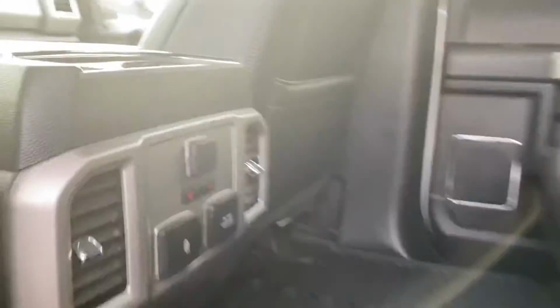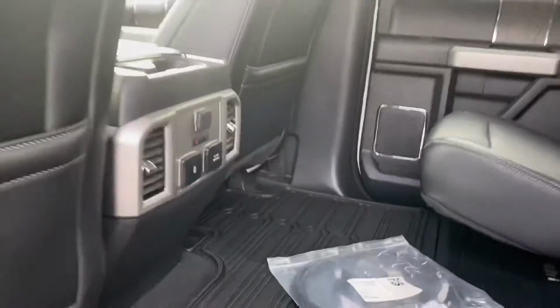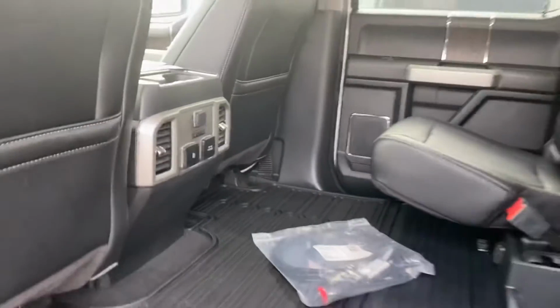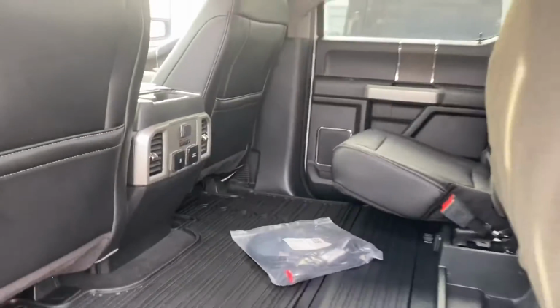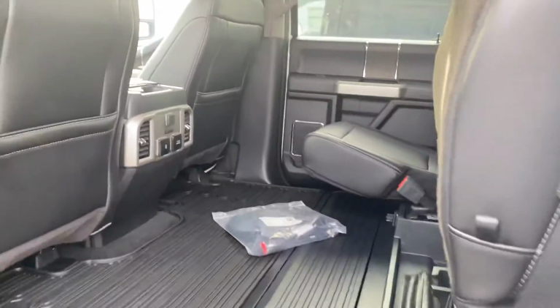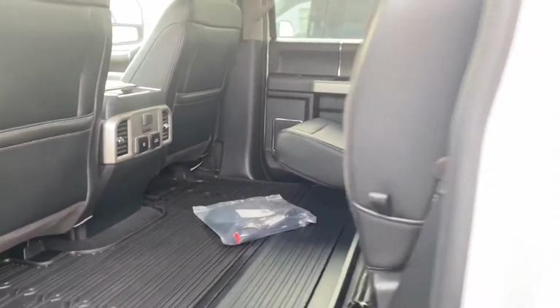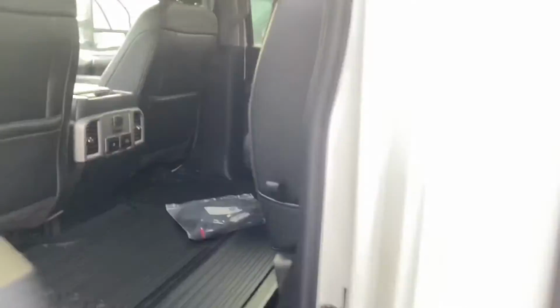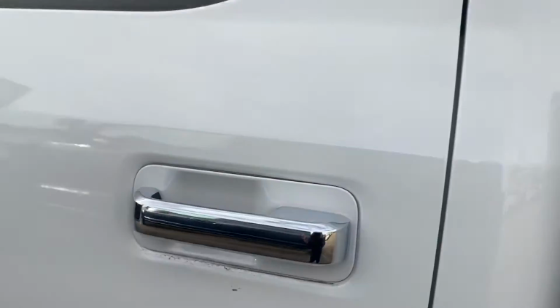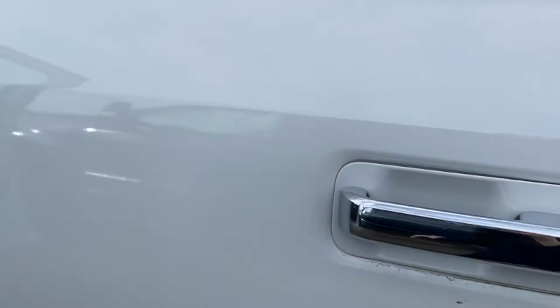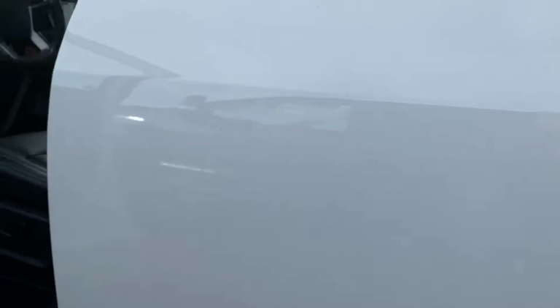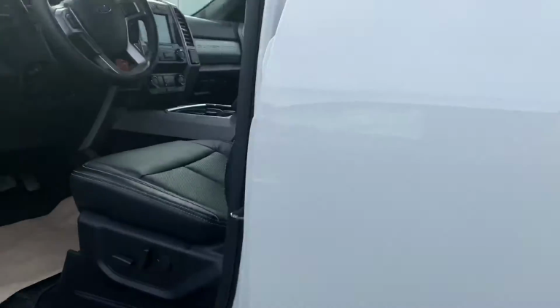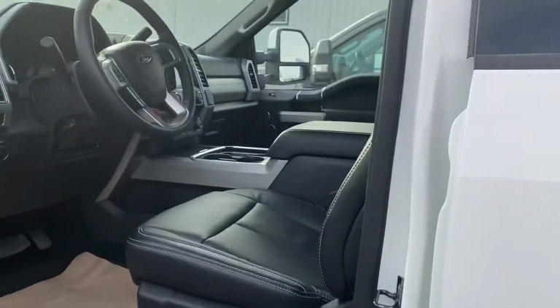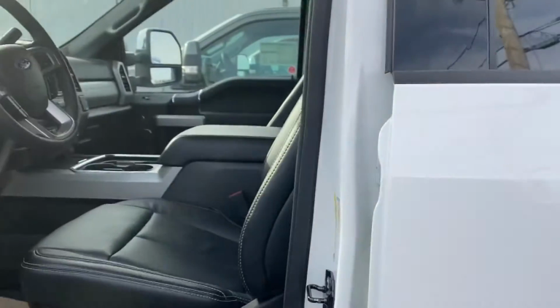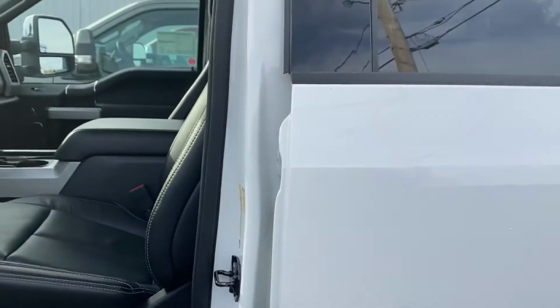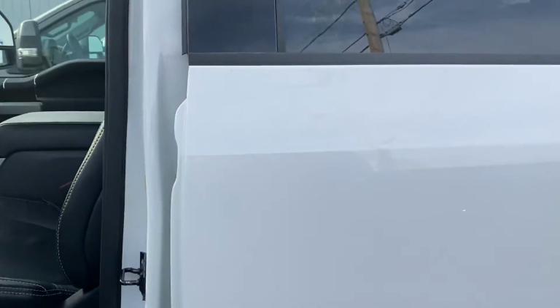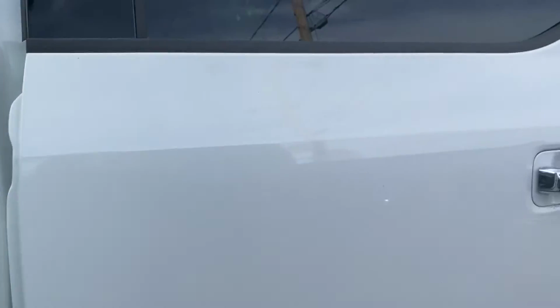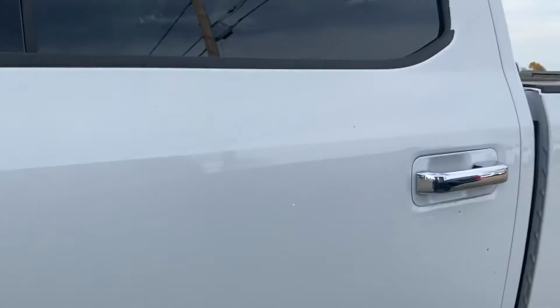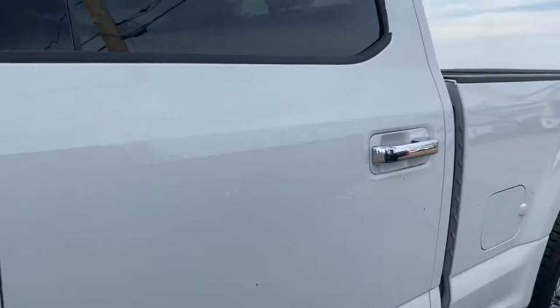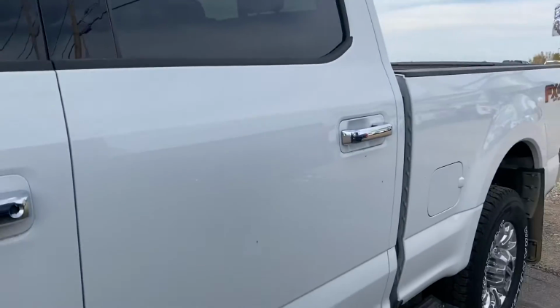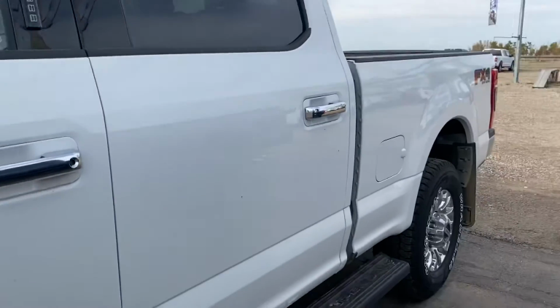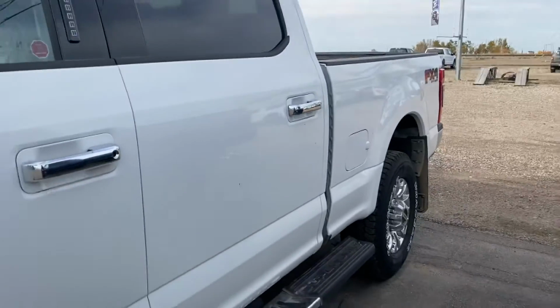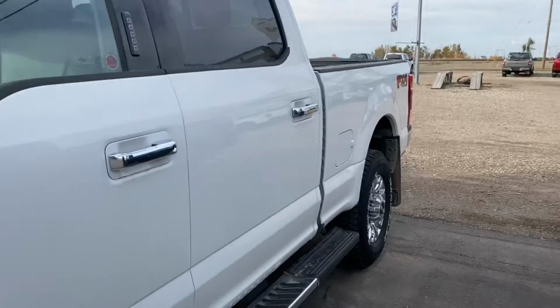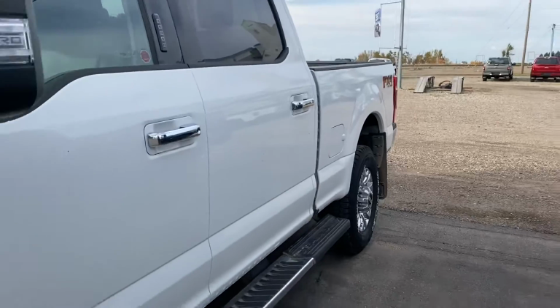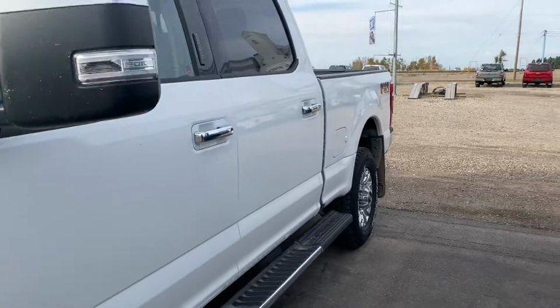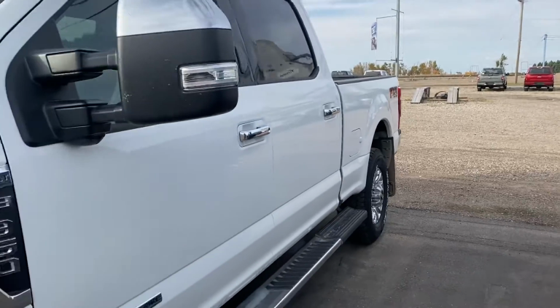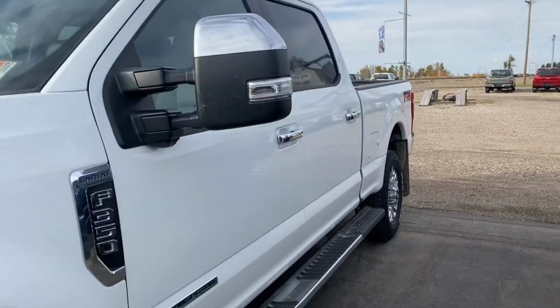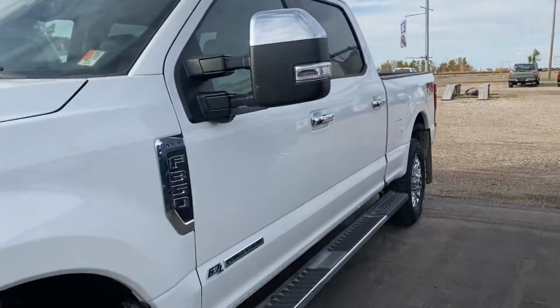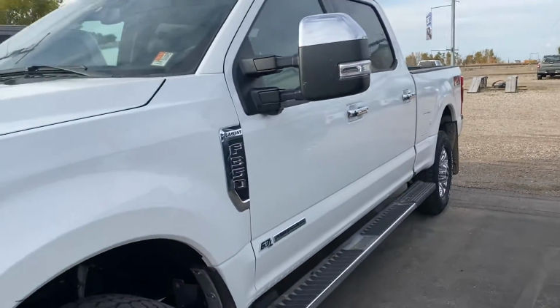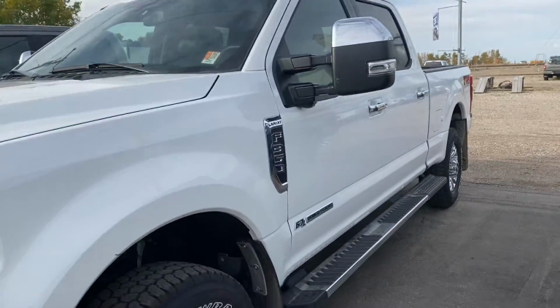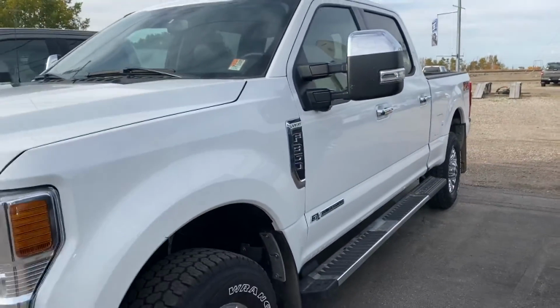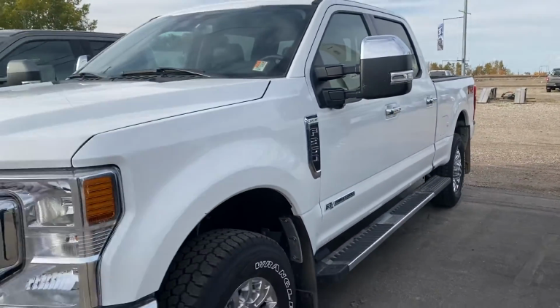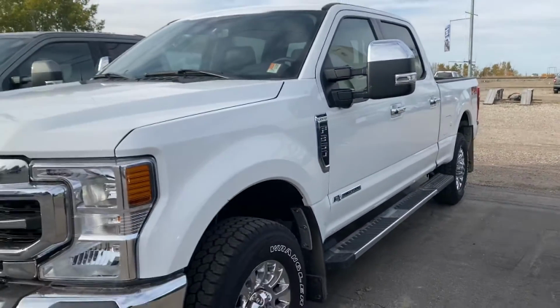So this is the 2020 F-350 Lariat. Have a look at this one — let us know what you think and we'll get you prices on this. I'm going to send you another option we have here as well. So thanks, Chris. We'll talk with you soon.